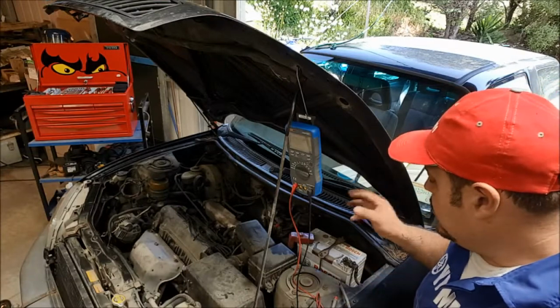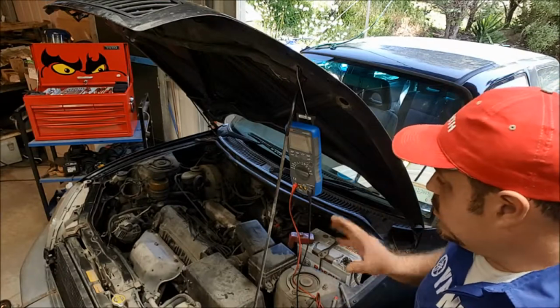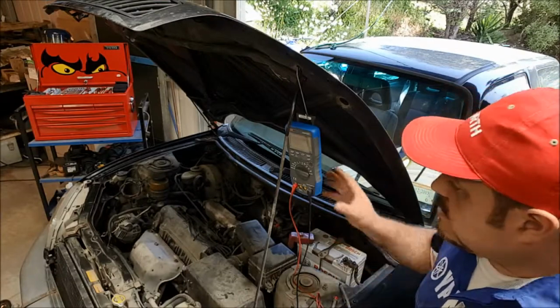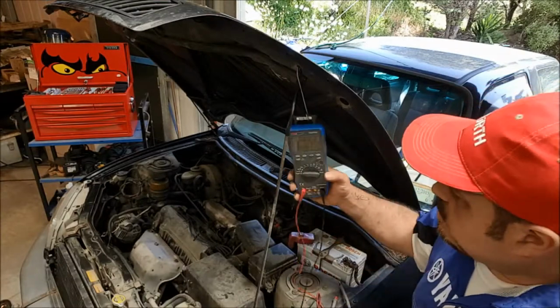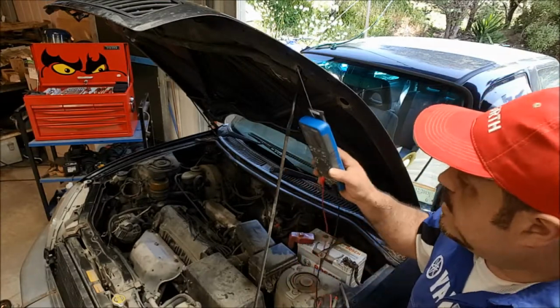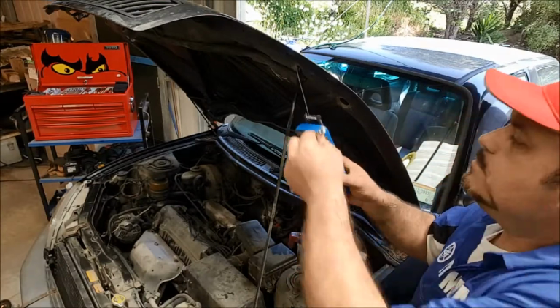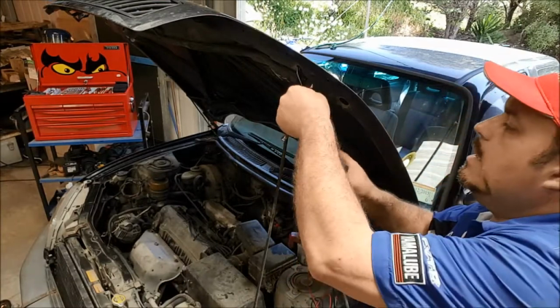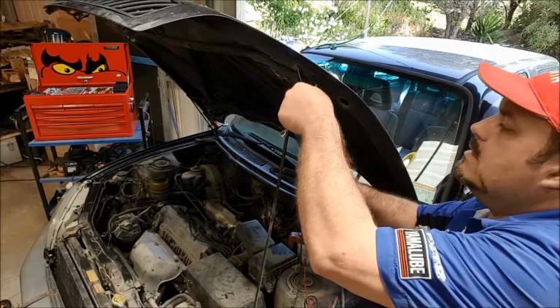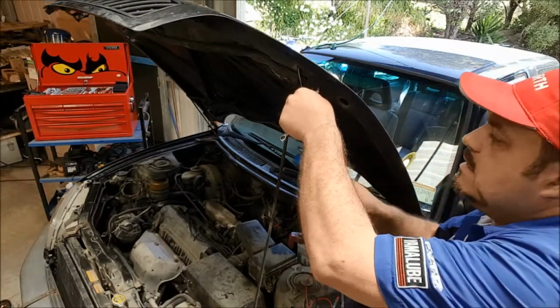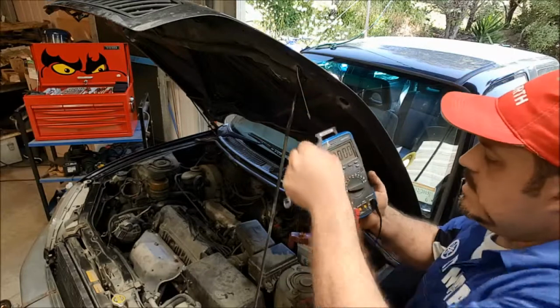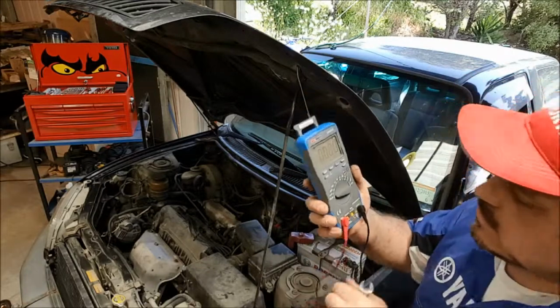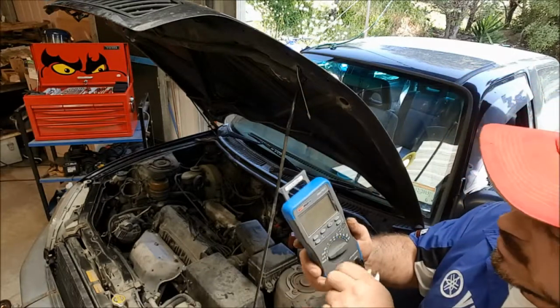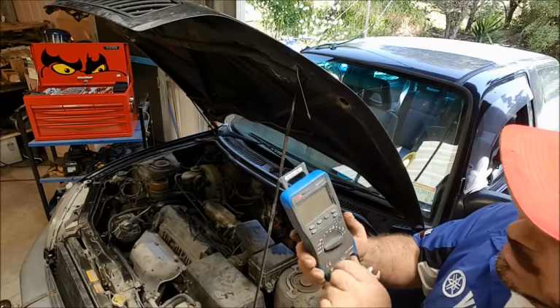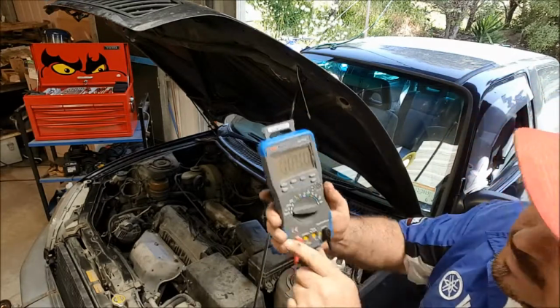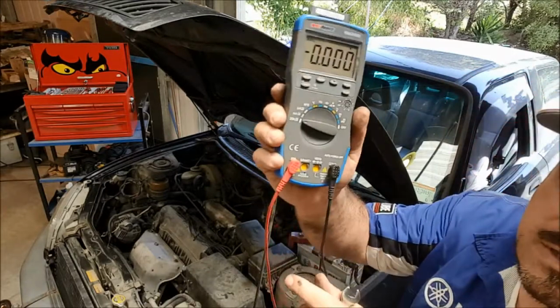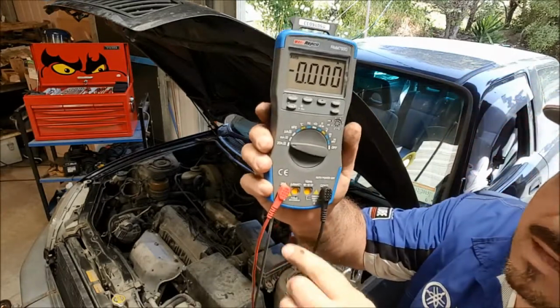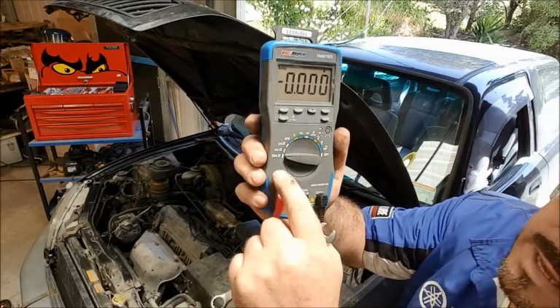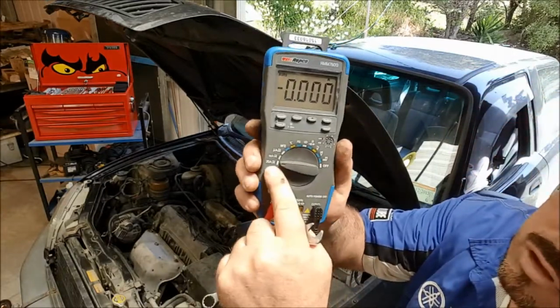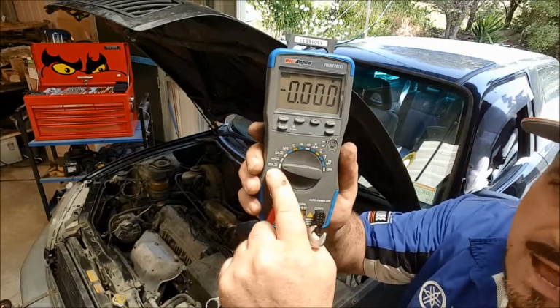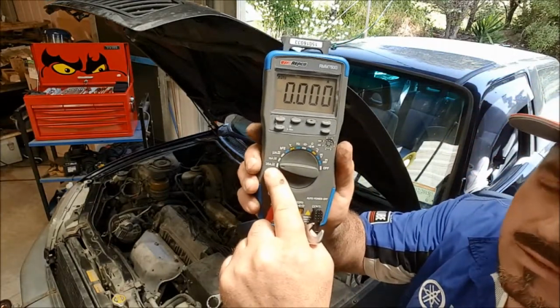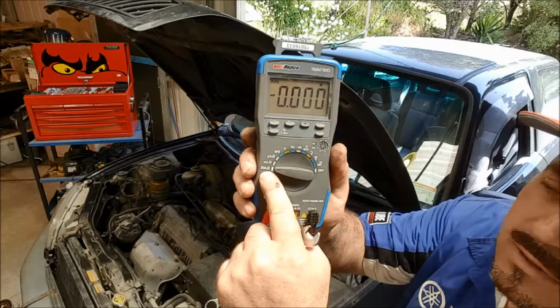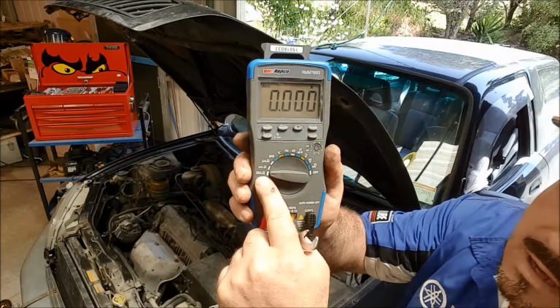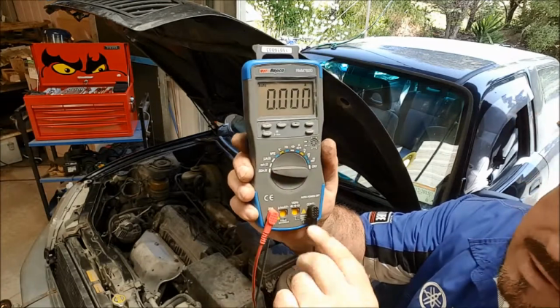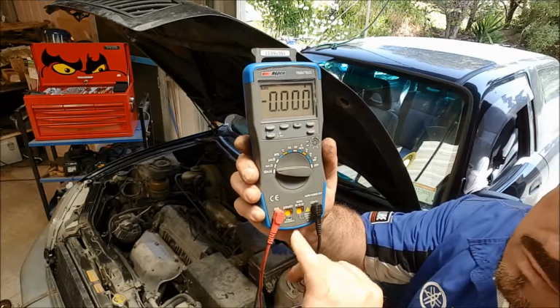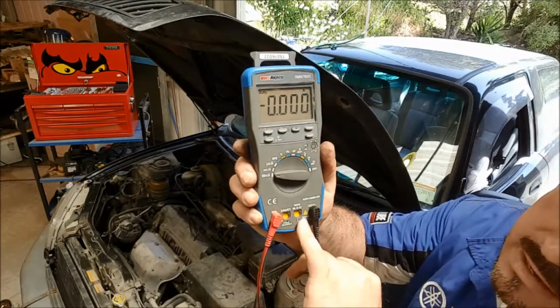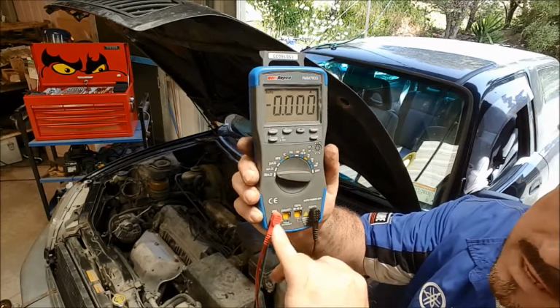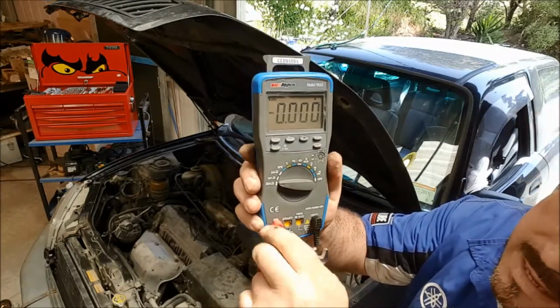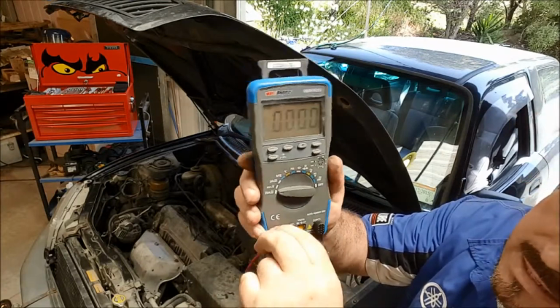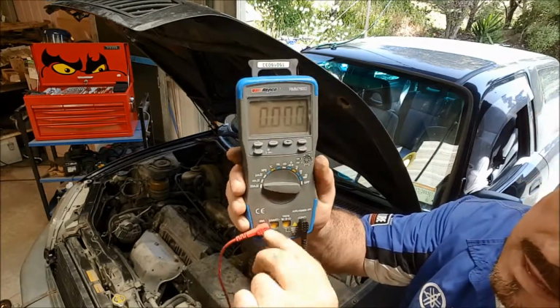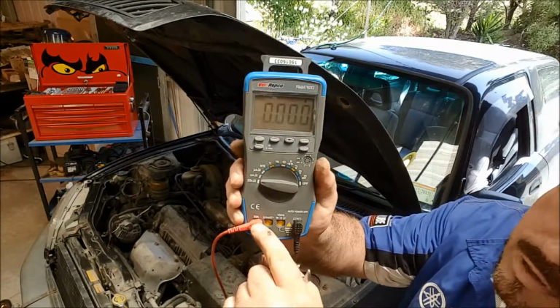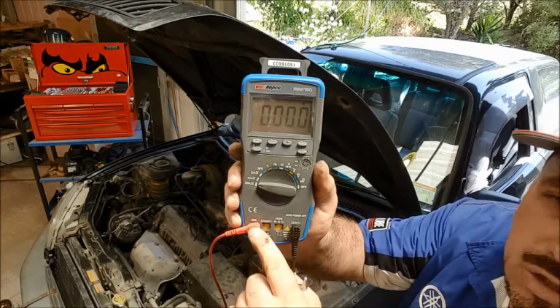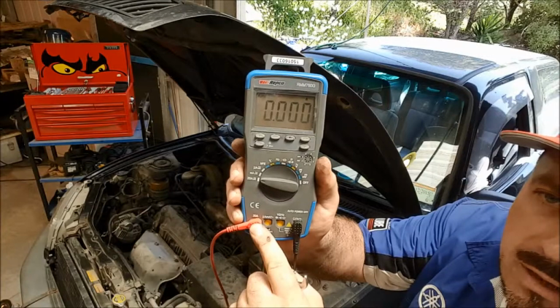To do this, we need to grab our meter. The setting on our meter — you can see there — we're on 20 amps, and I've had to move the lead from here into the amperage socket there.